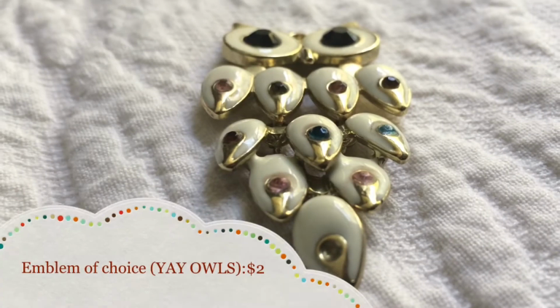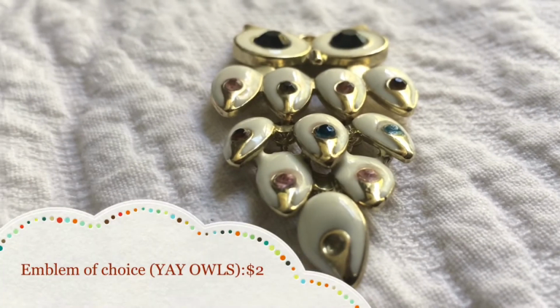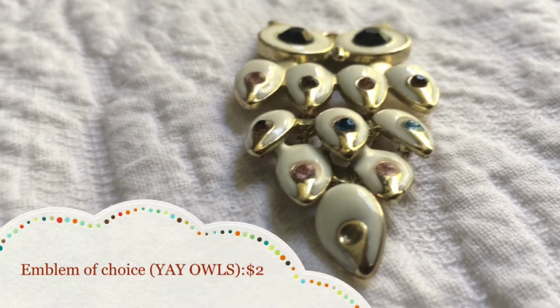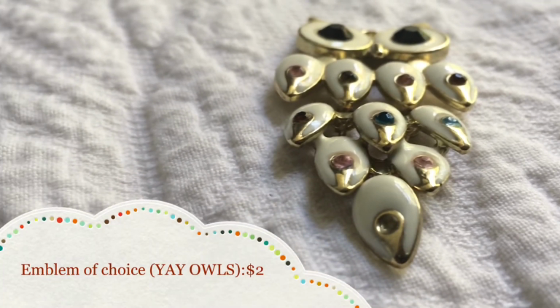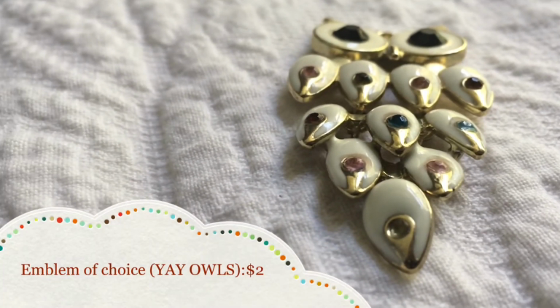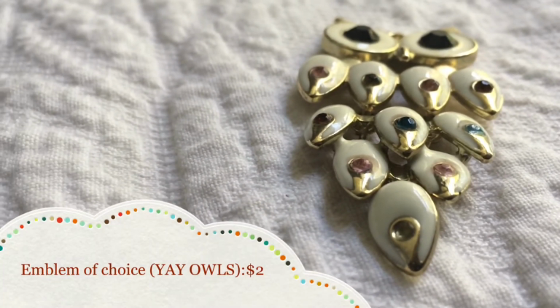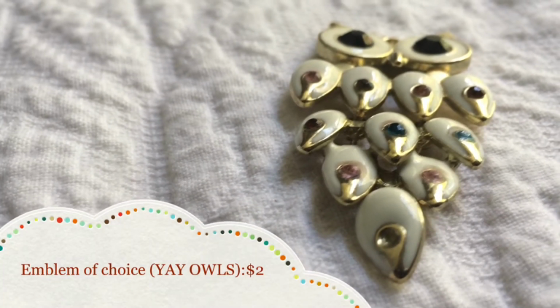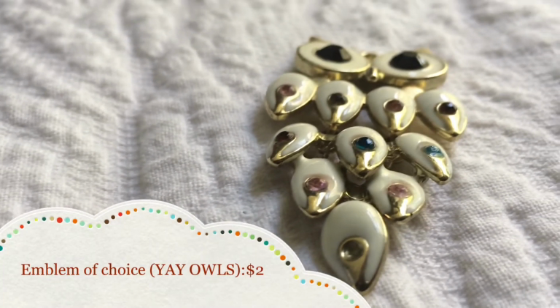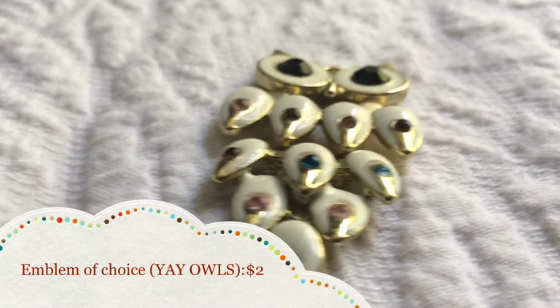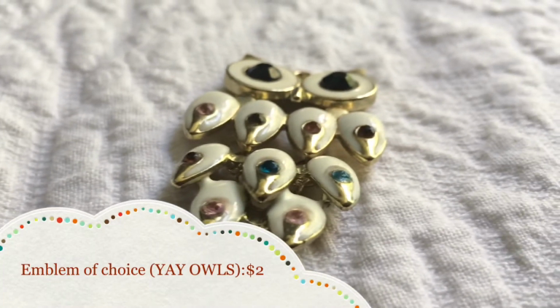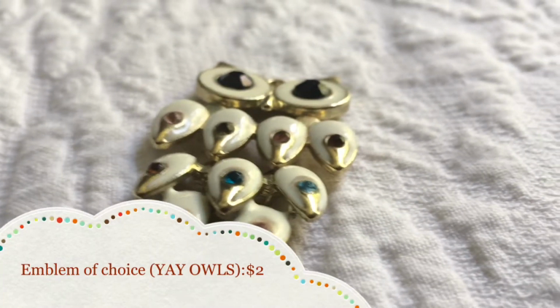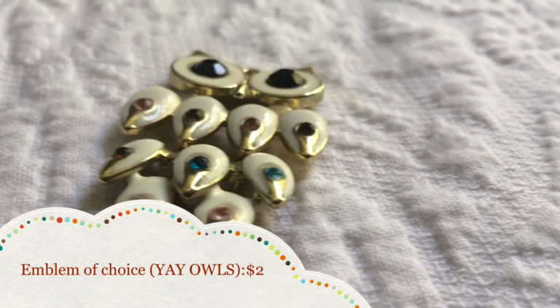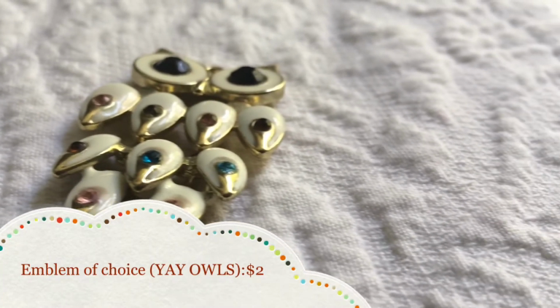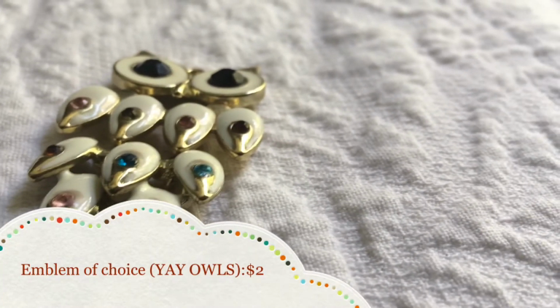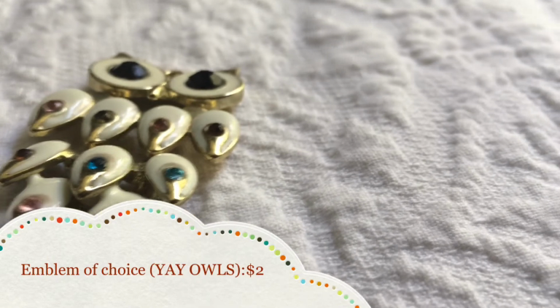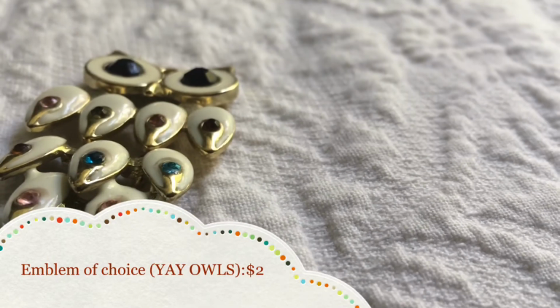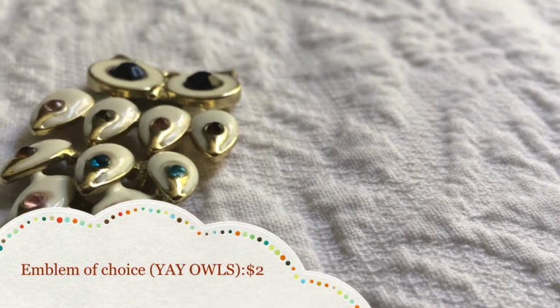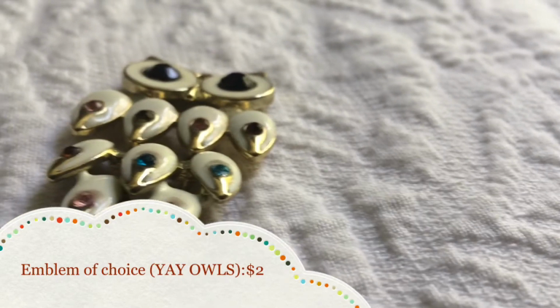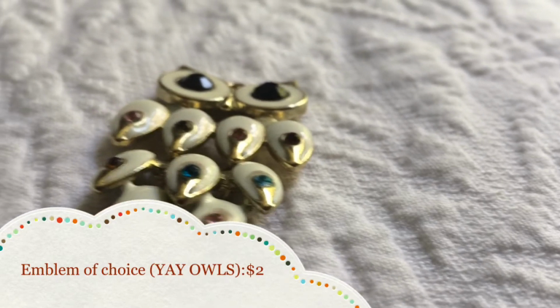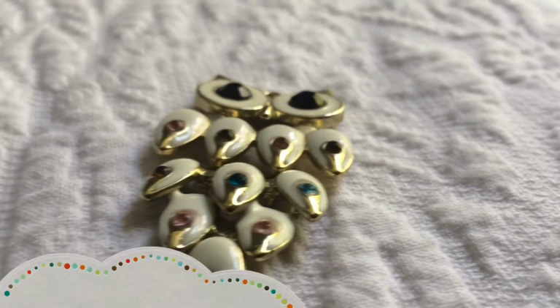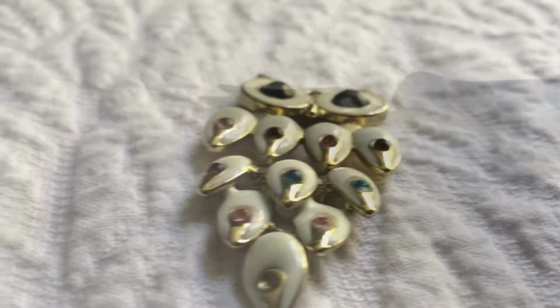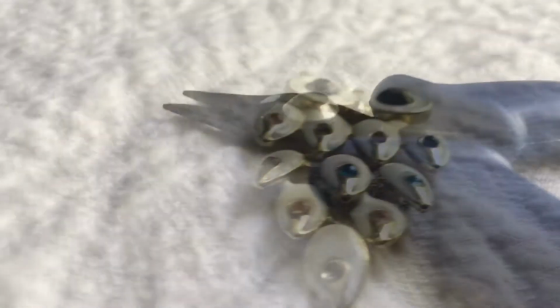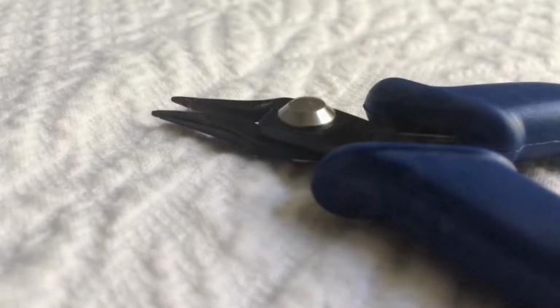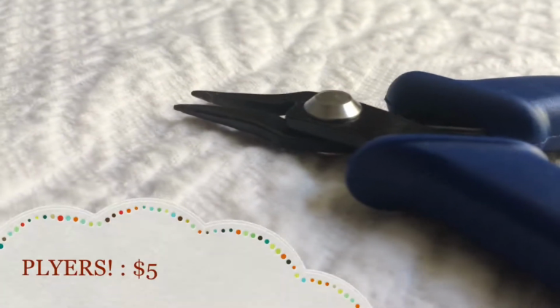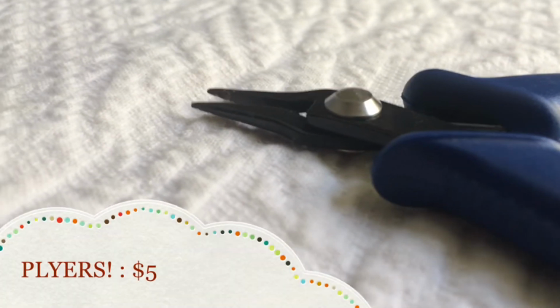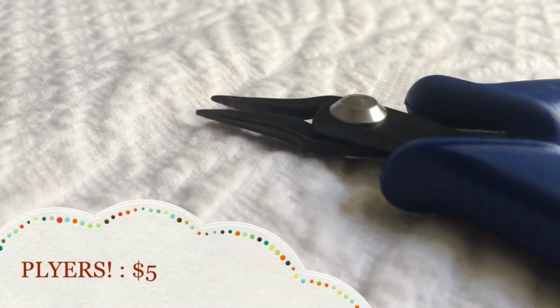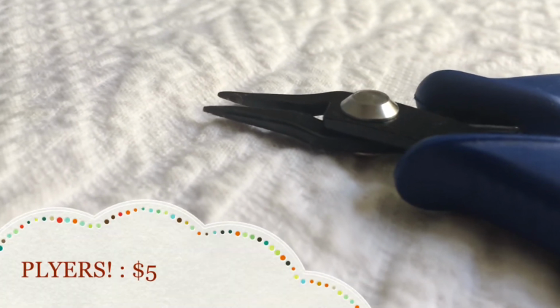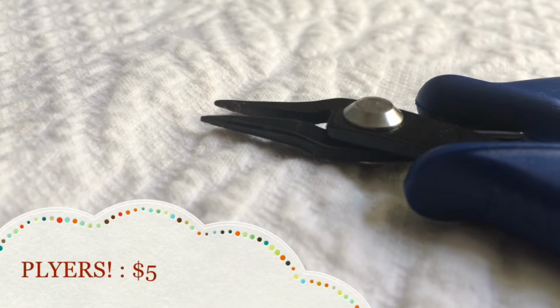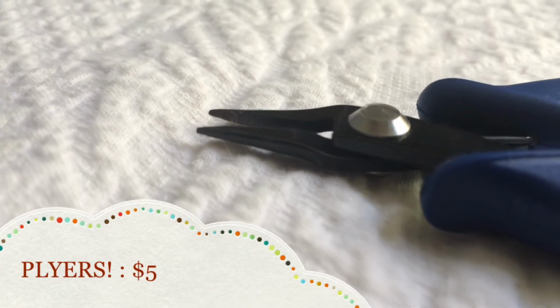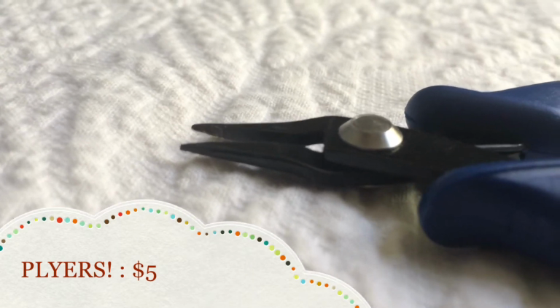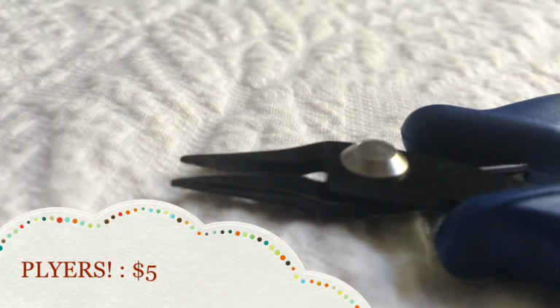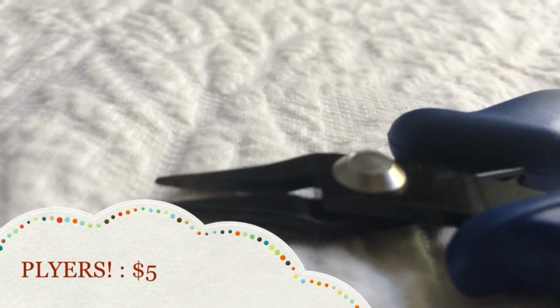Next thing you will need is an emblem of your choice — in my case it's an owl that I got for $2 at Walmart. Next thing you will need are pliers, or just really strong, precise fingers.